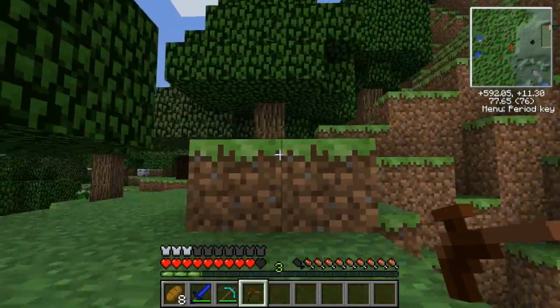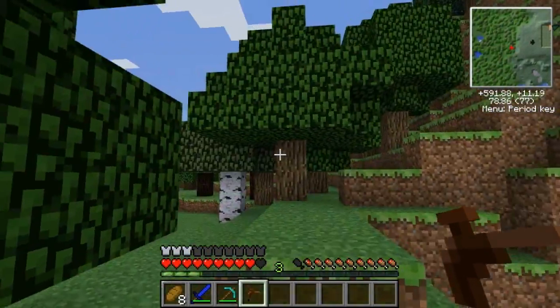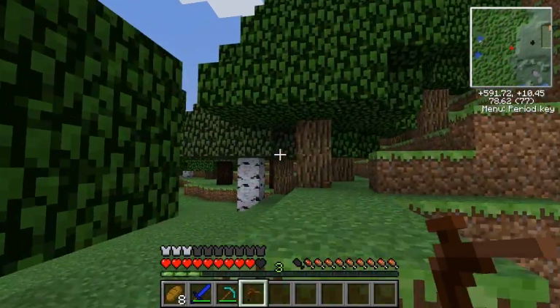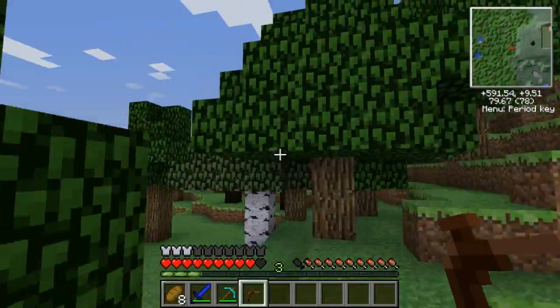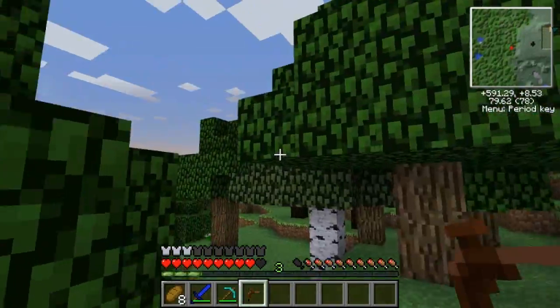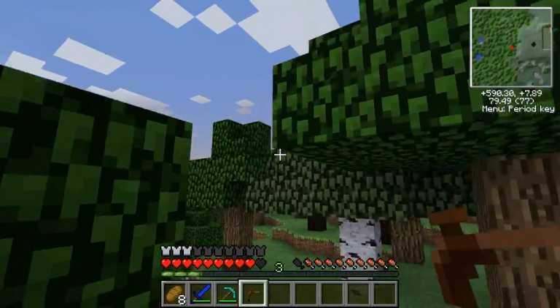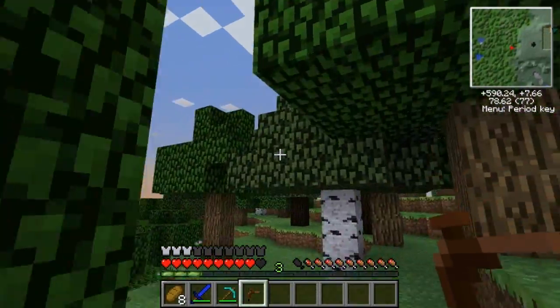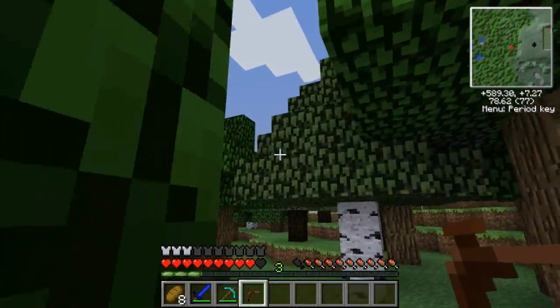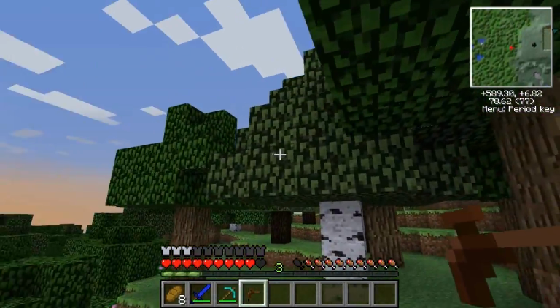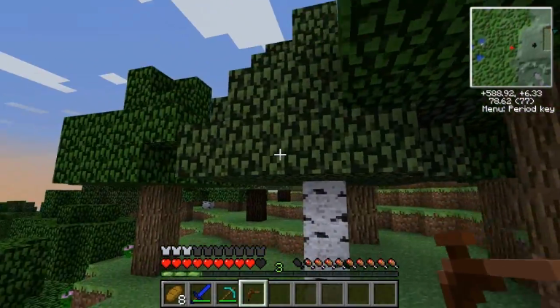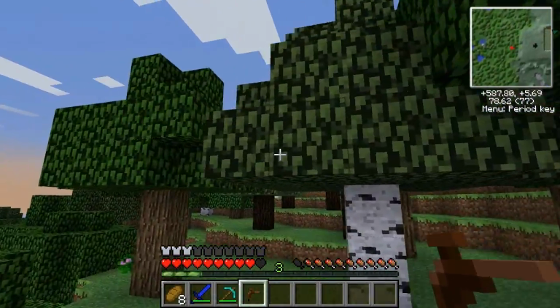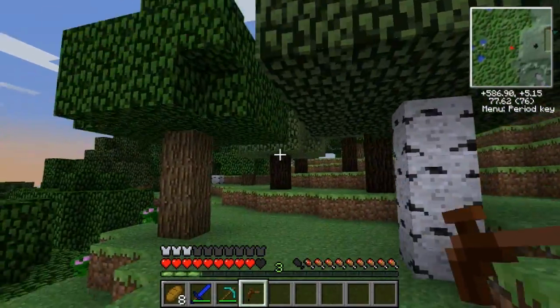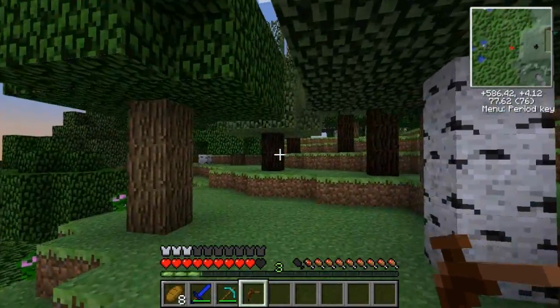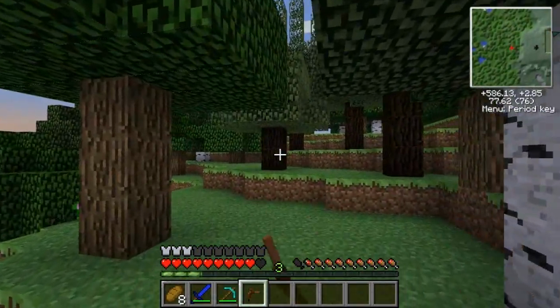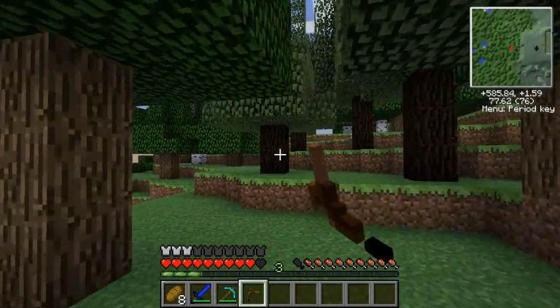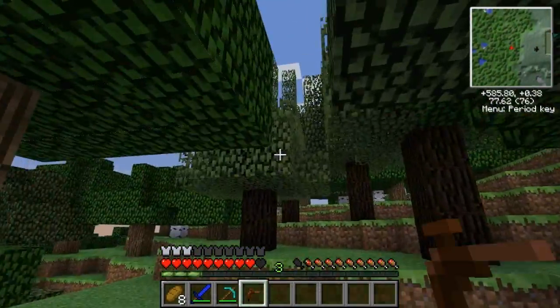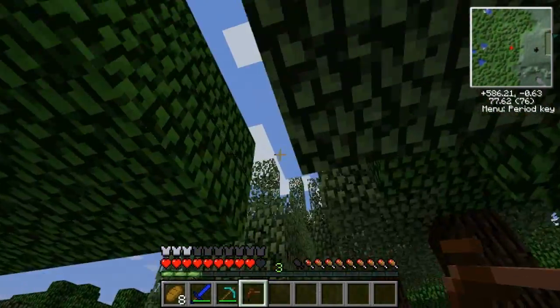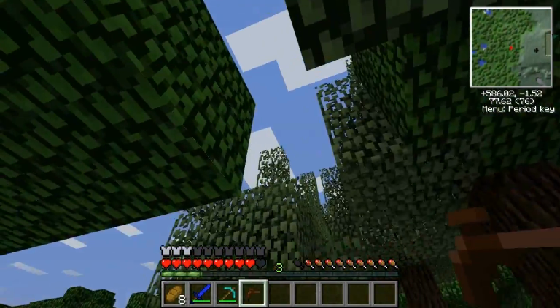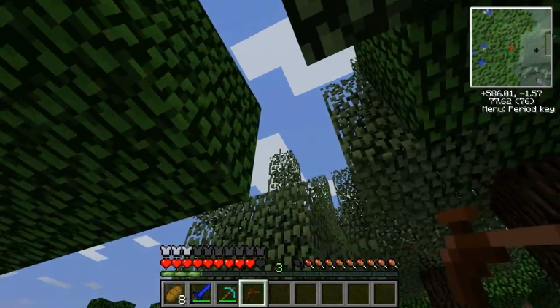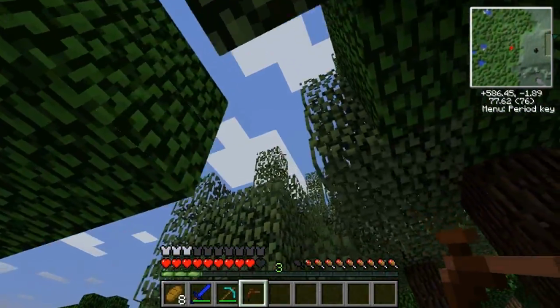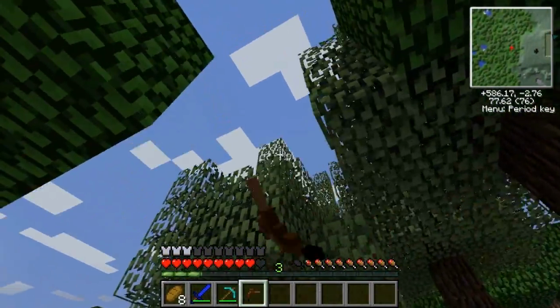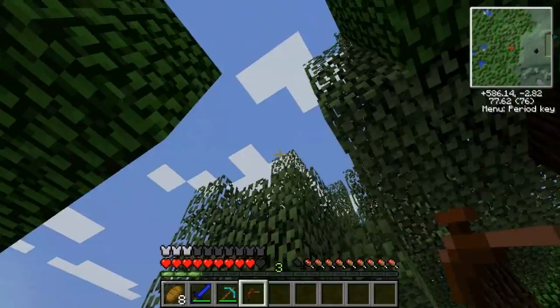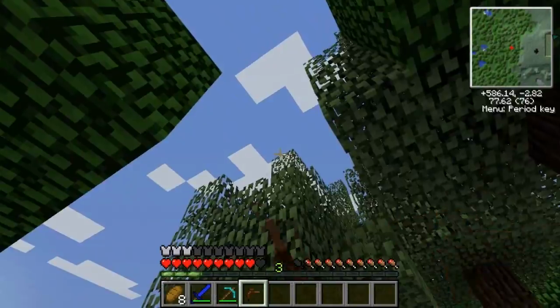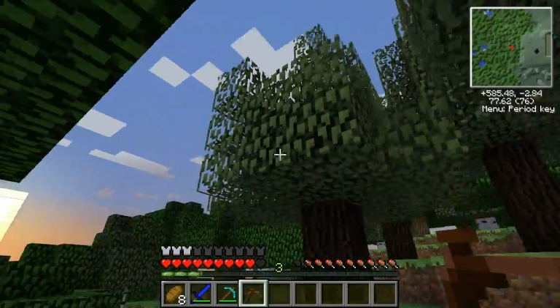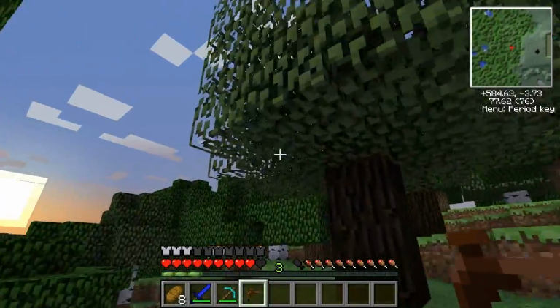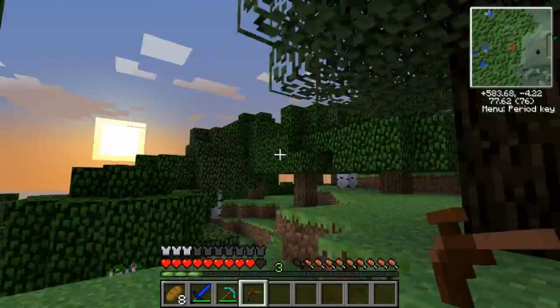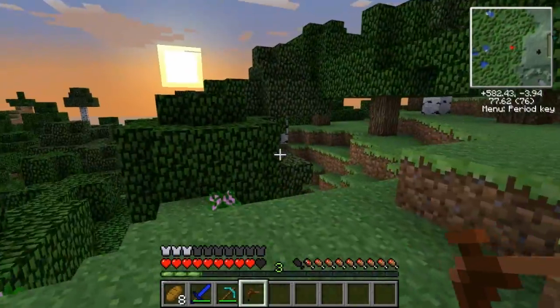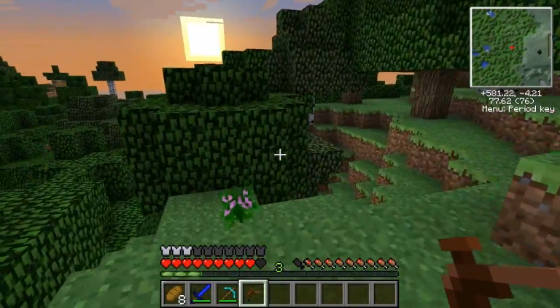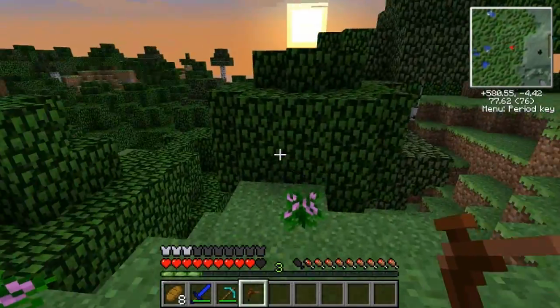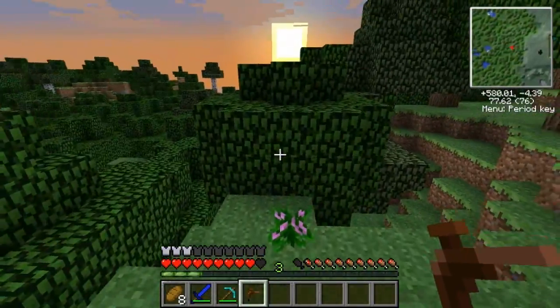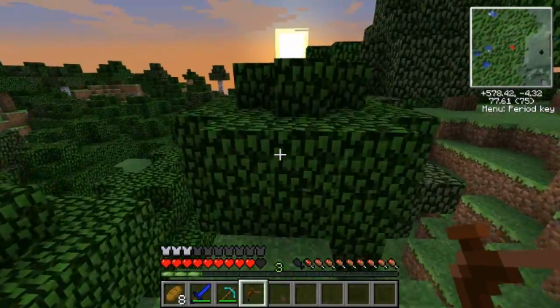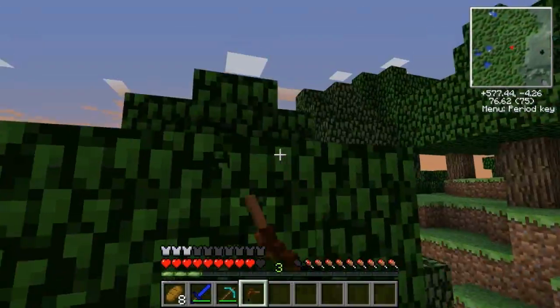These things right here — right past this — with darker wood and they have these two leaf blocks that stick up that look very different from the rest. Easily visible in the distance.